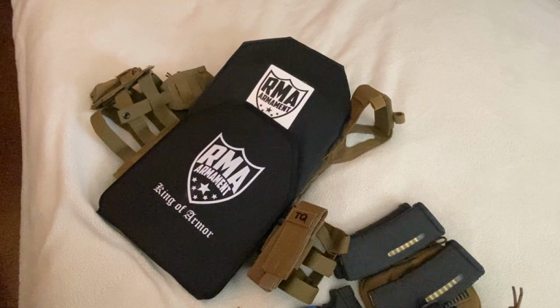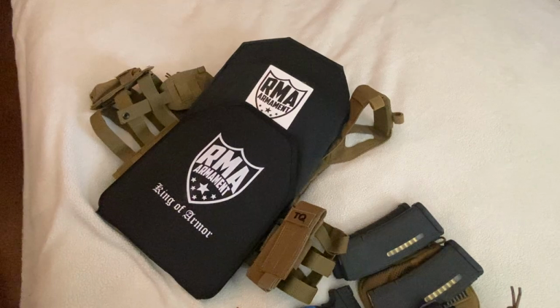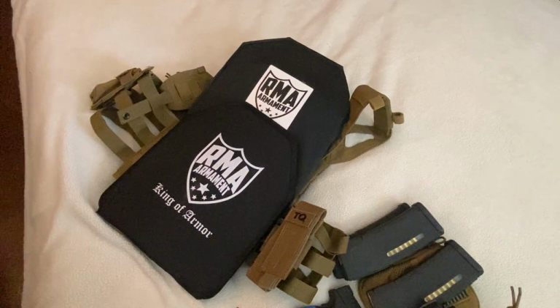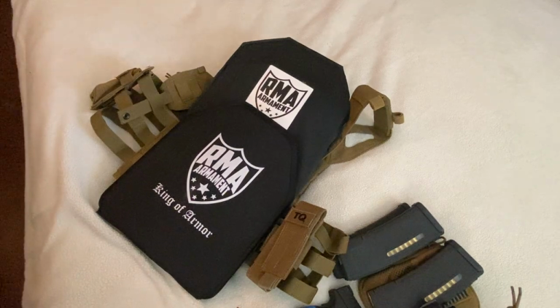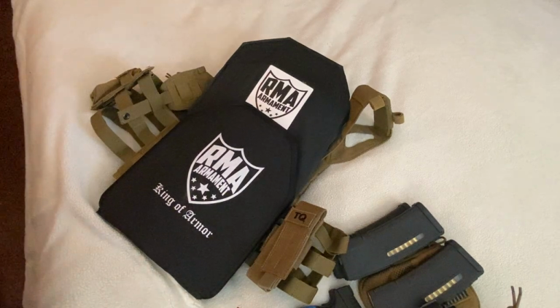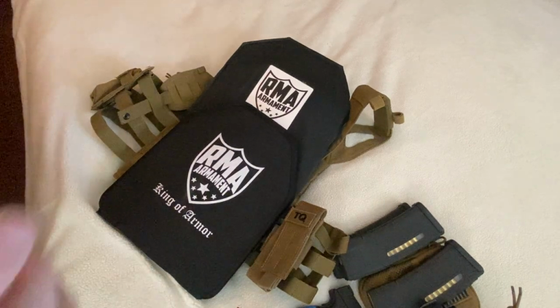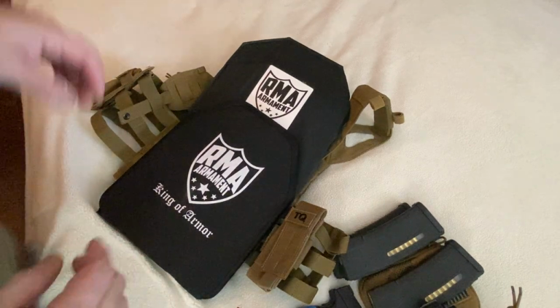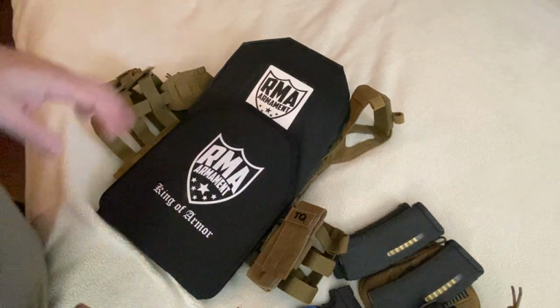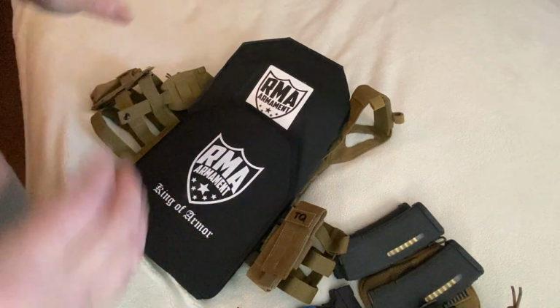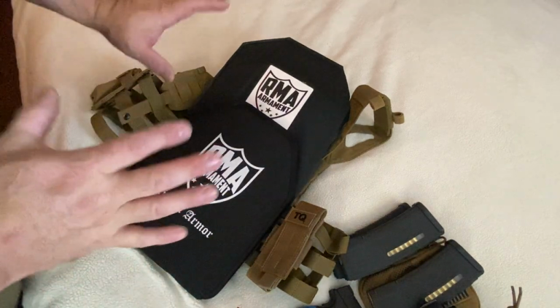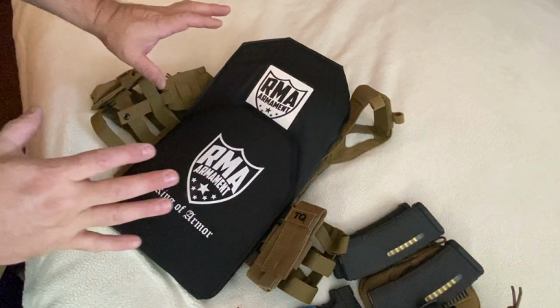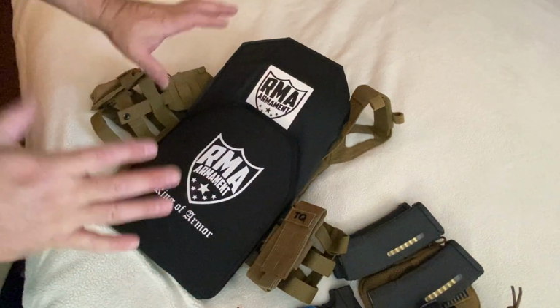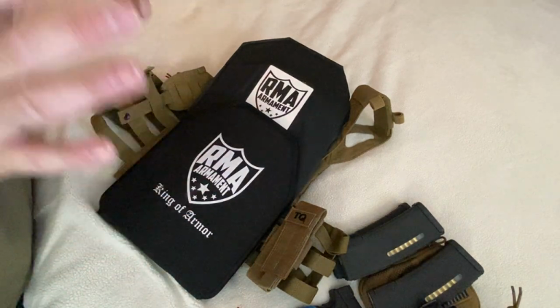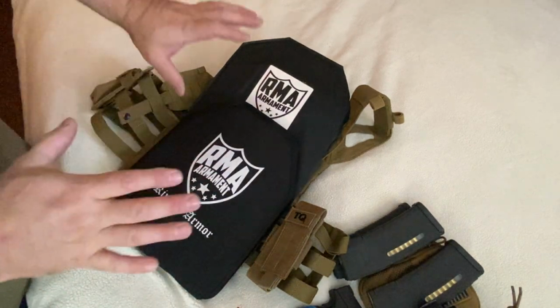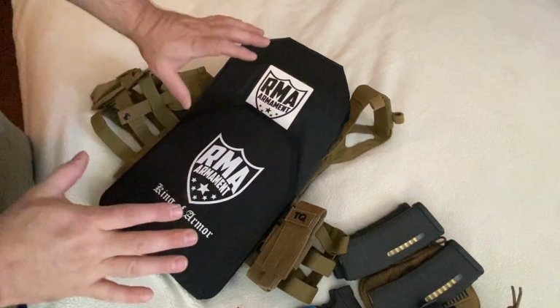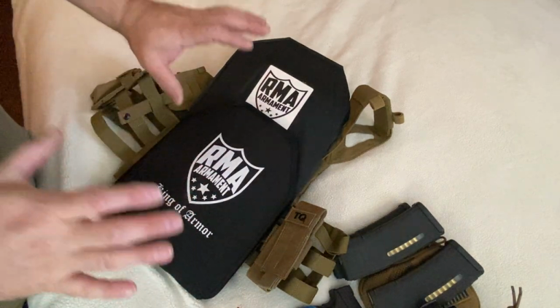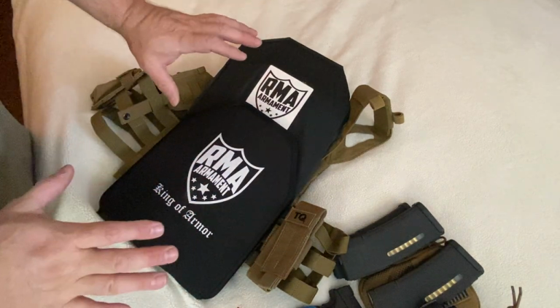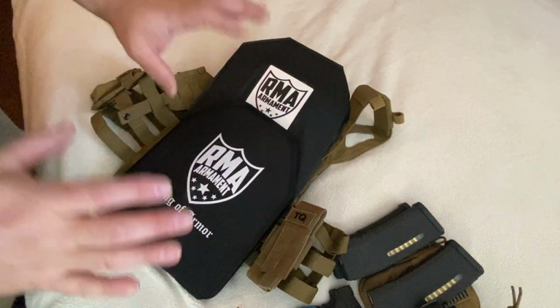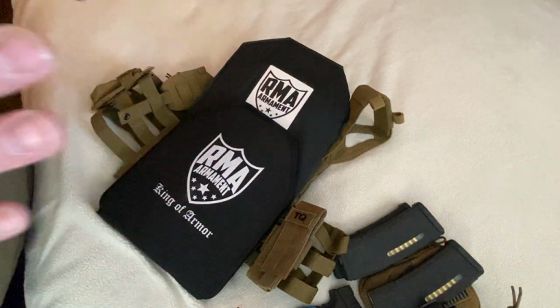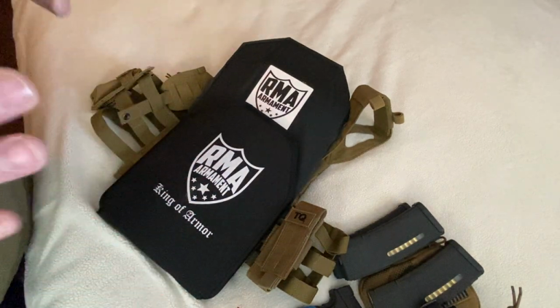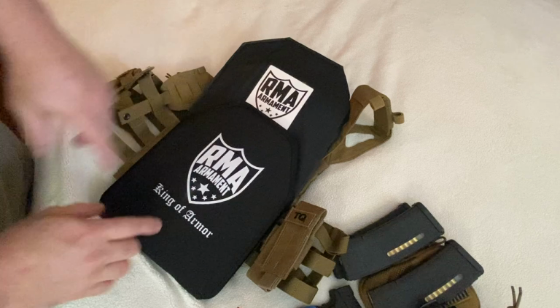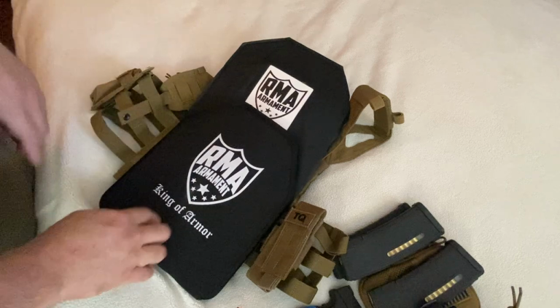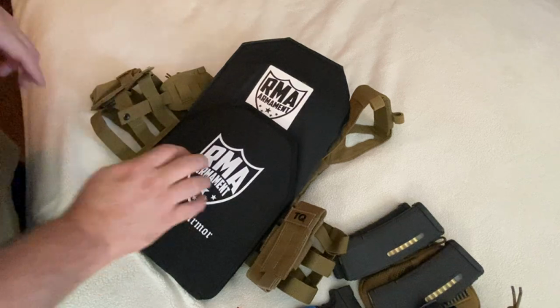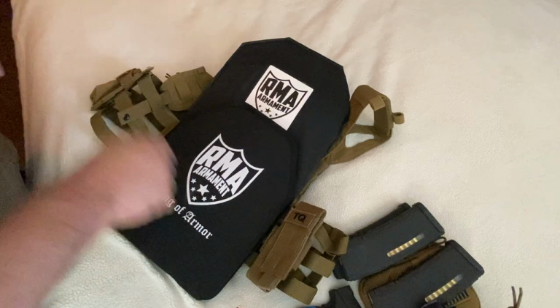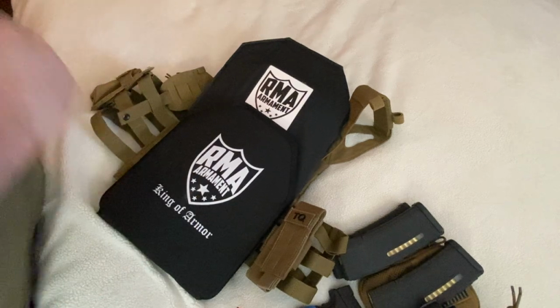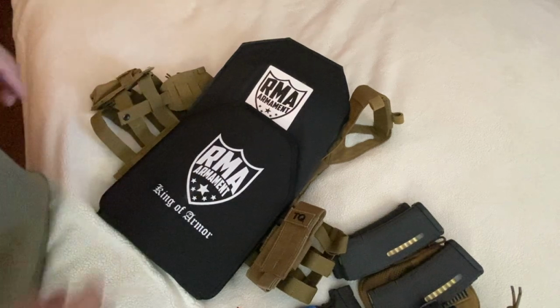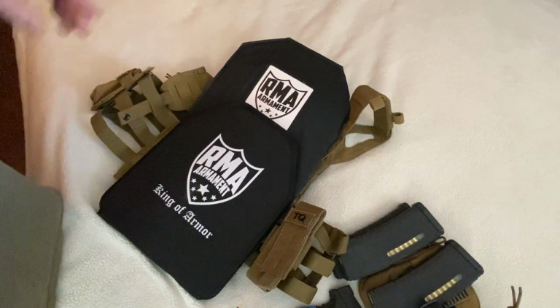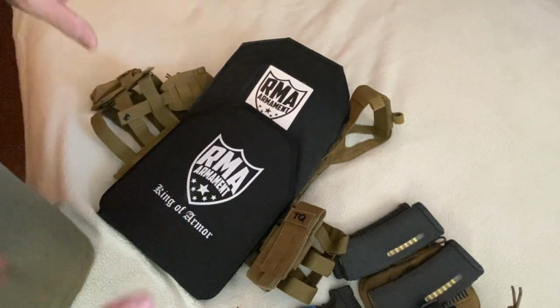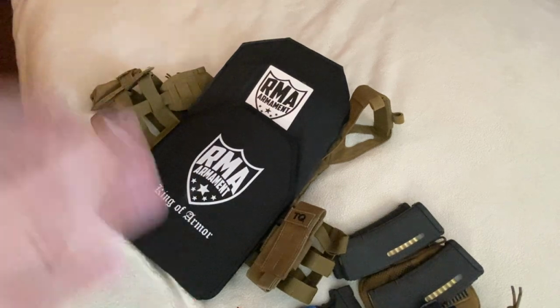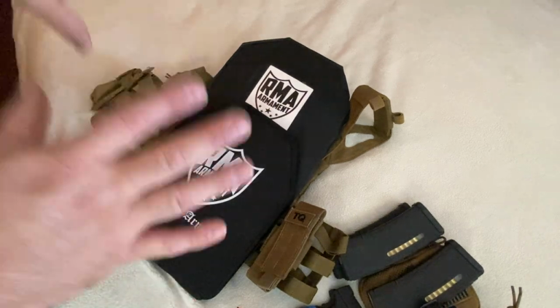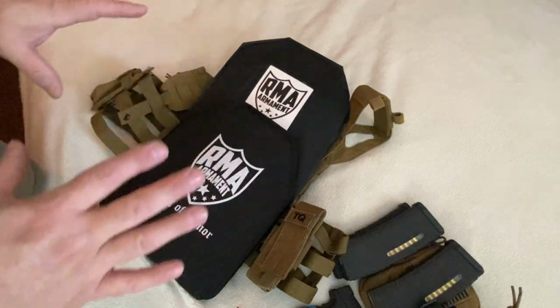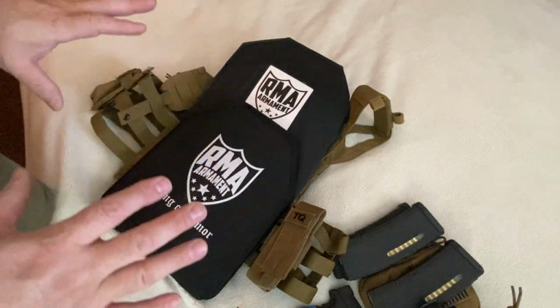All right, Rebbers, good to have you back. The RMA King of Armor Armament came in.